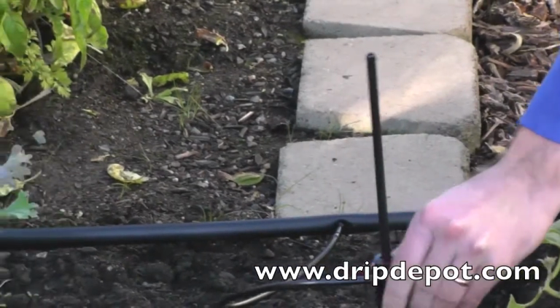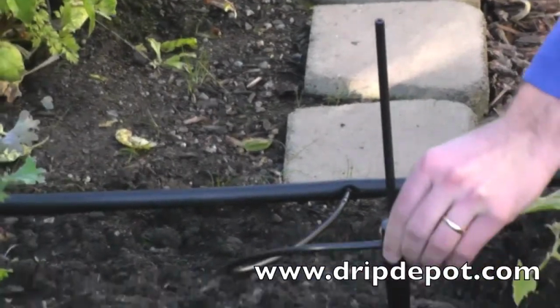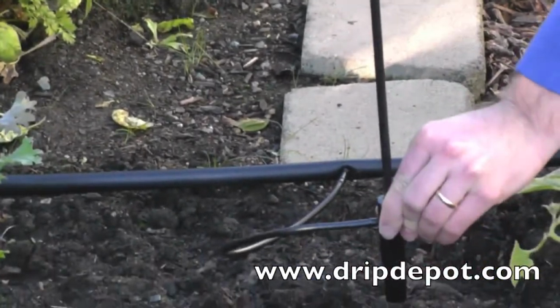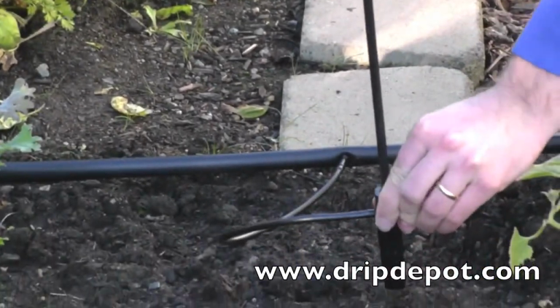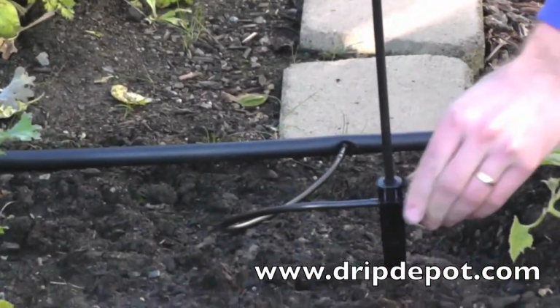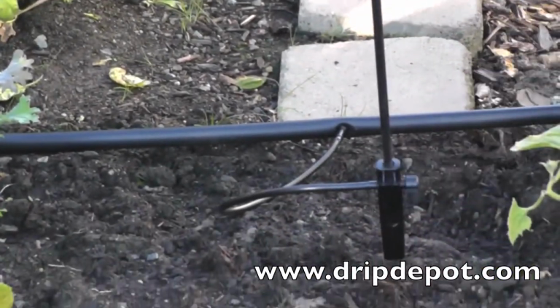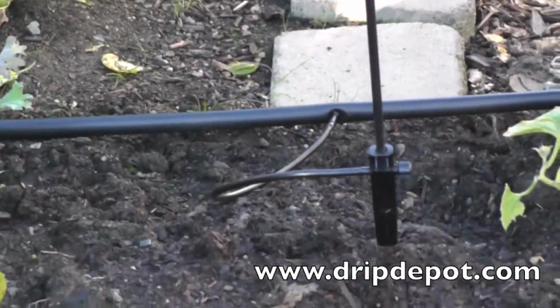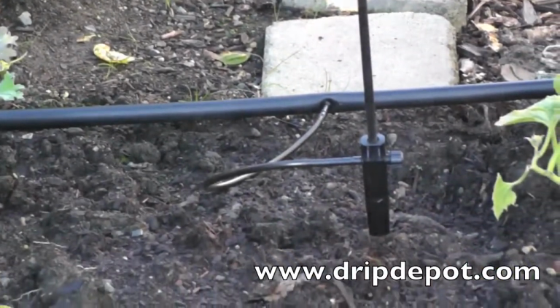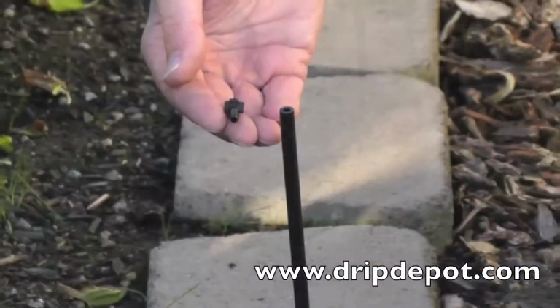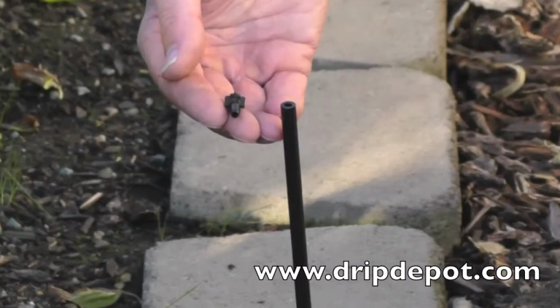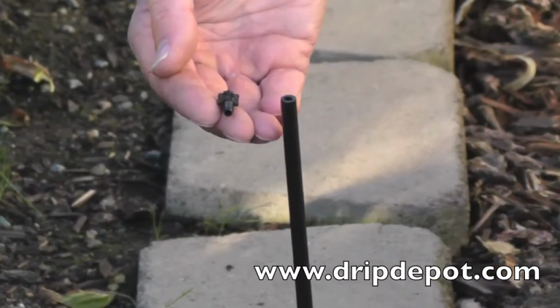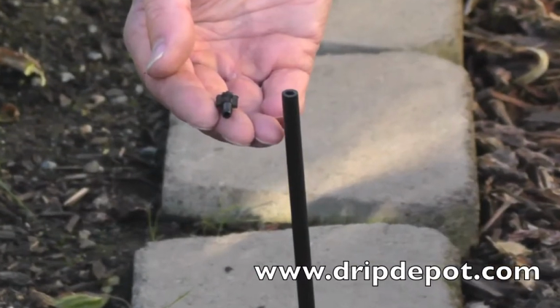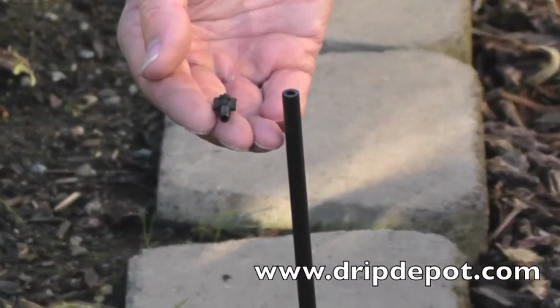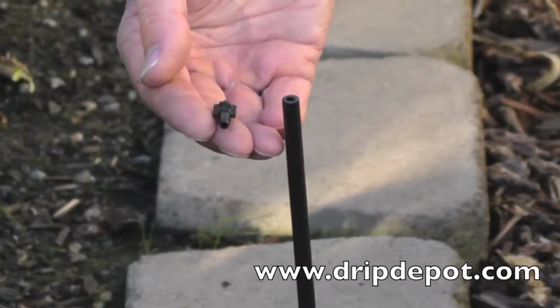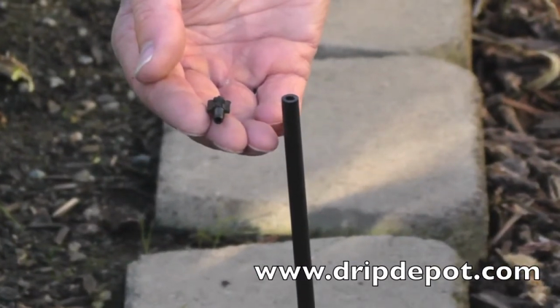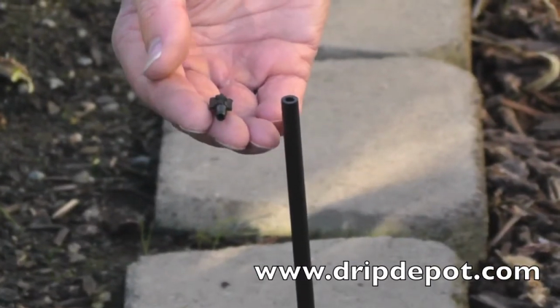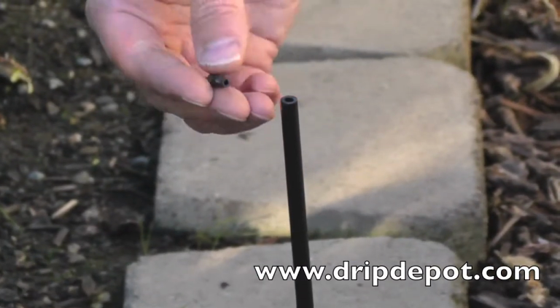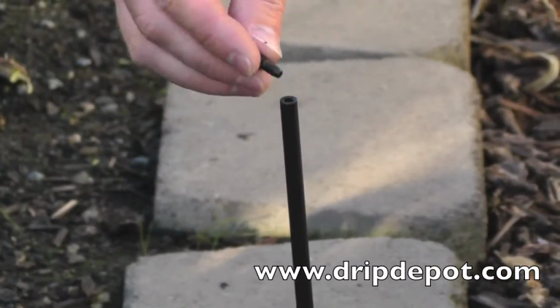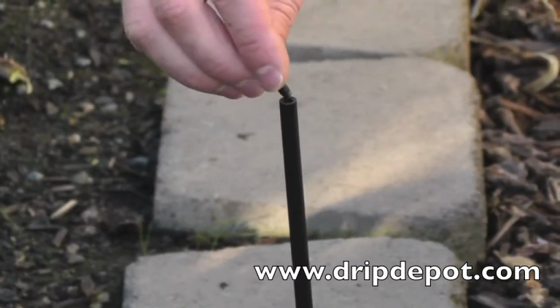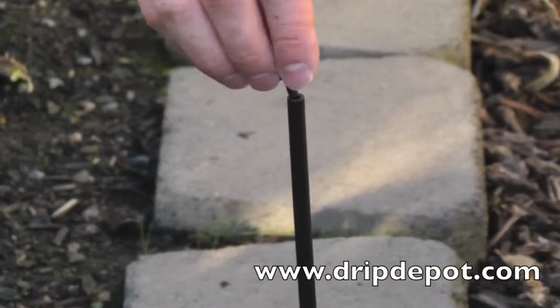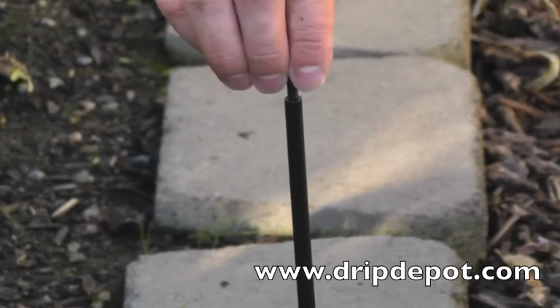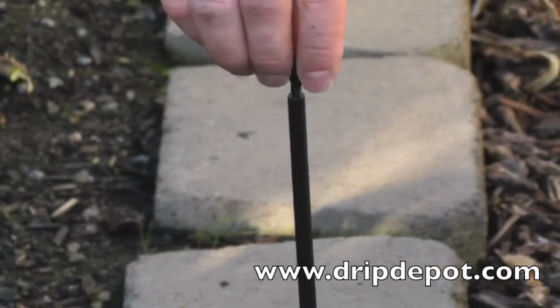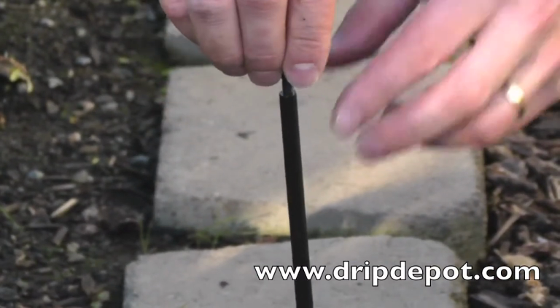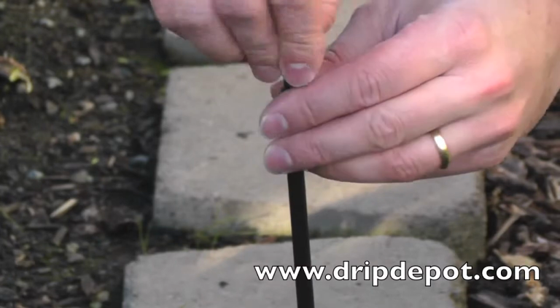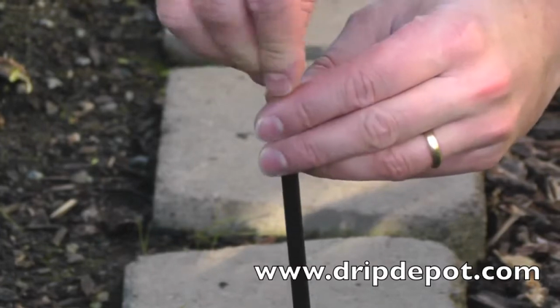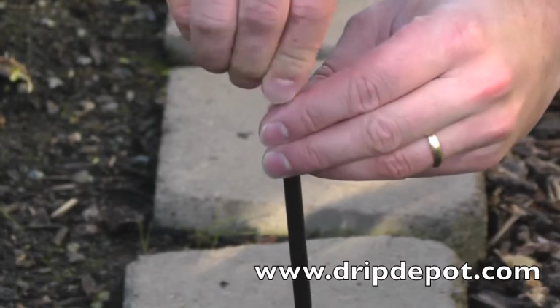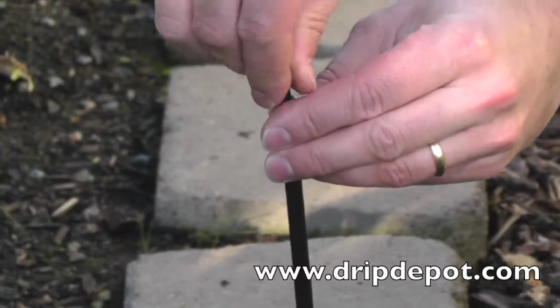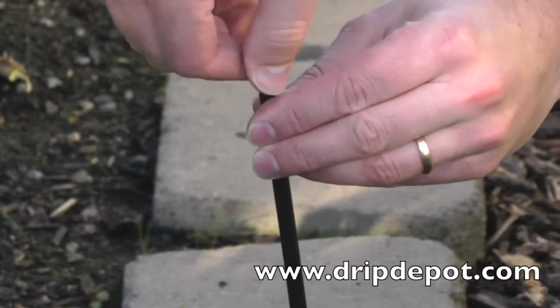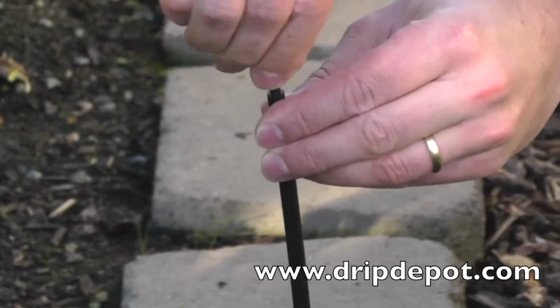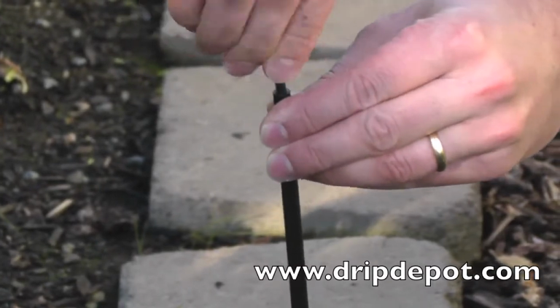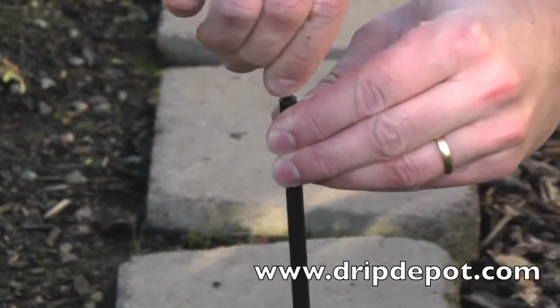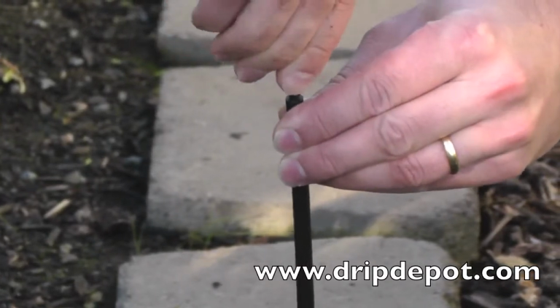The riser on the top of the spike accepts any spray jets that are 10-32nd threads. Position the threaded end of the spray jet over the opened end of the riser and screw it in.